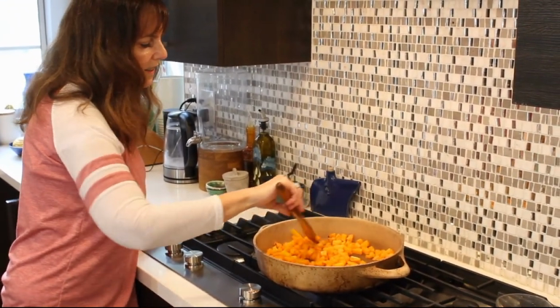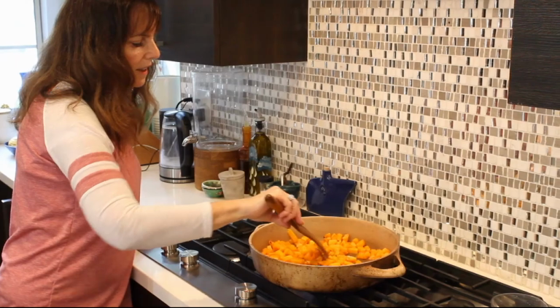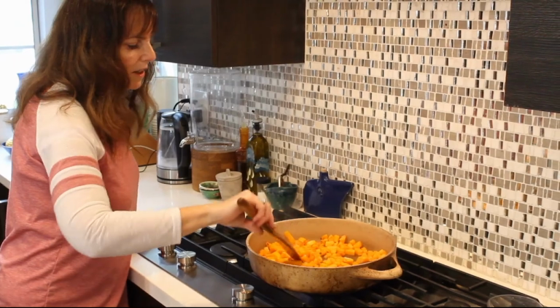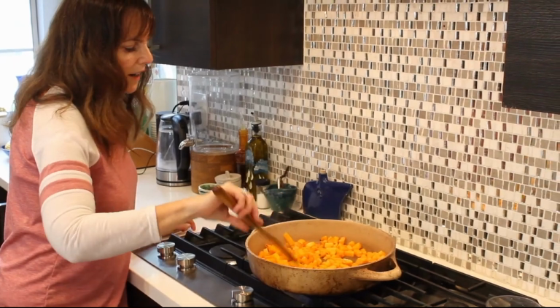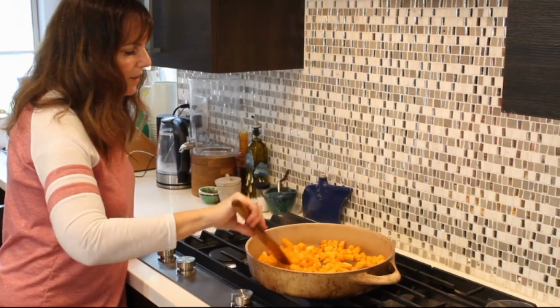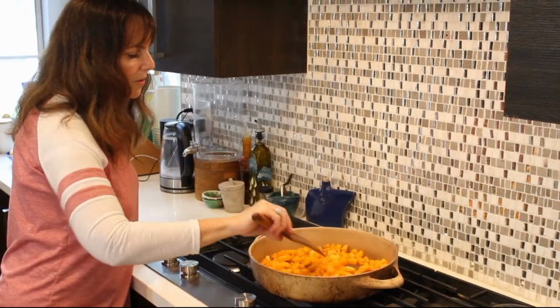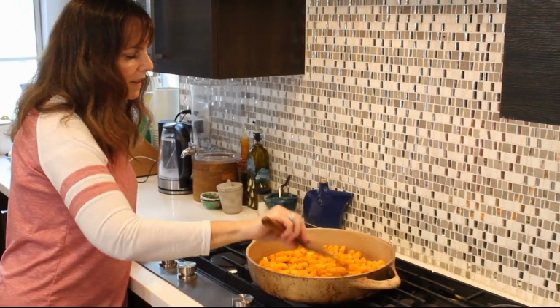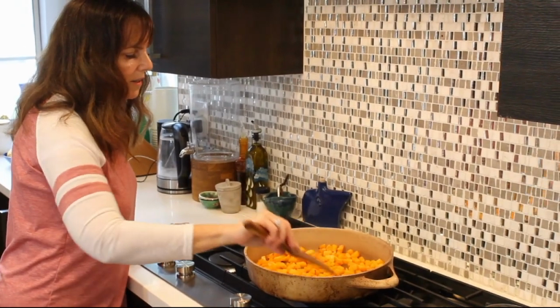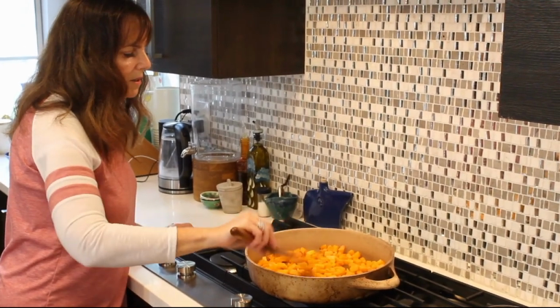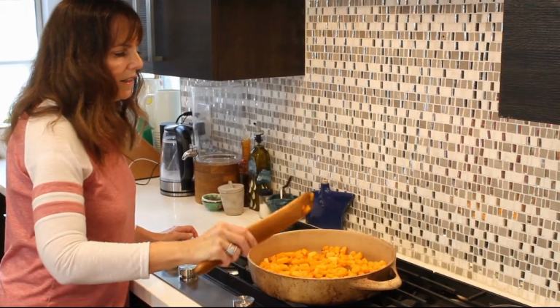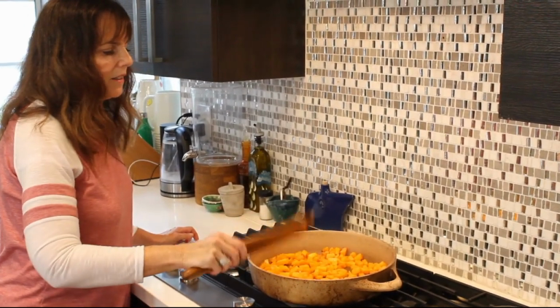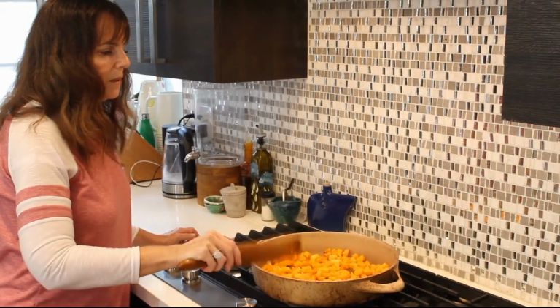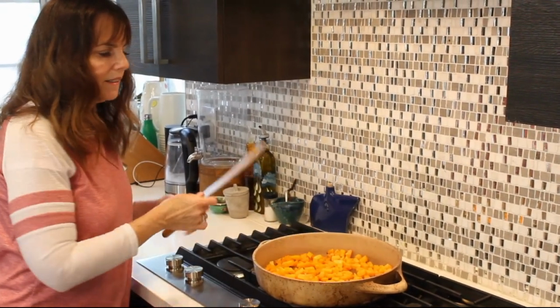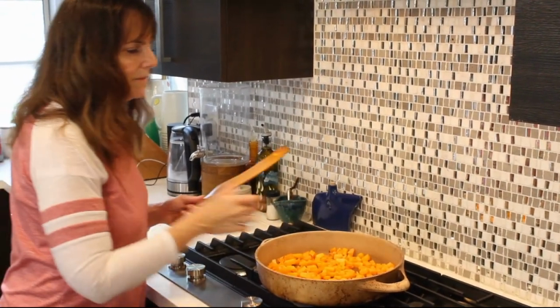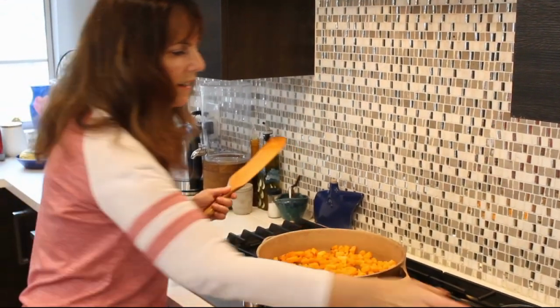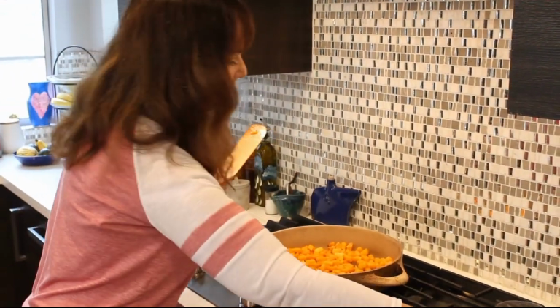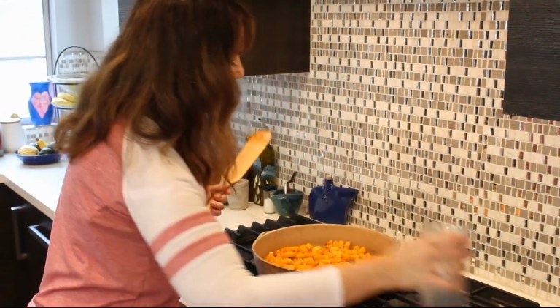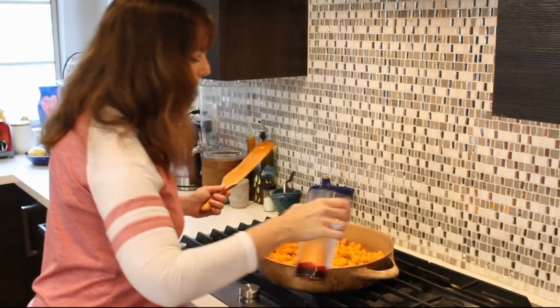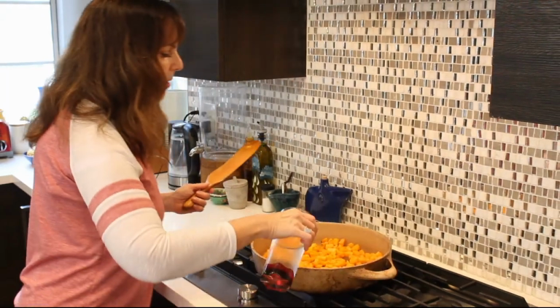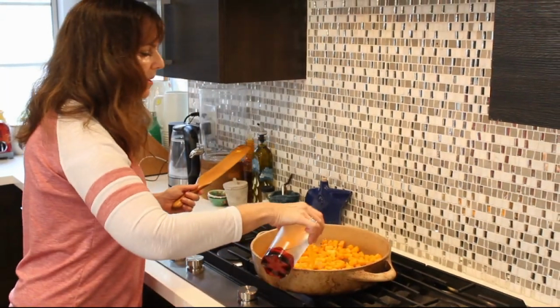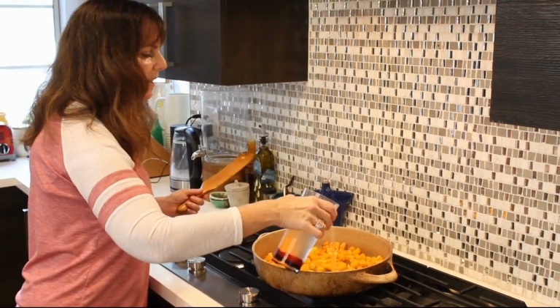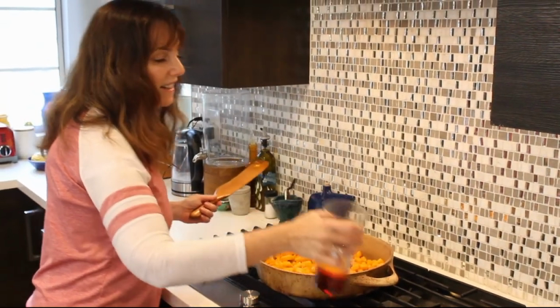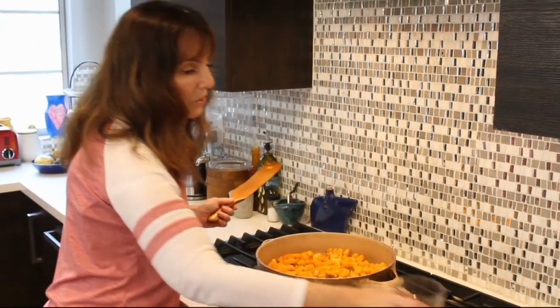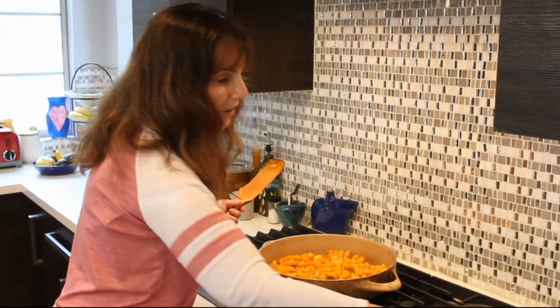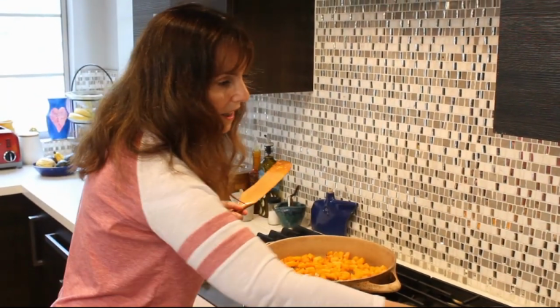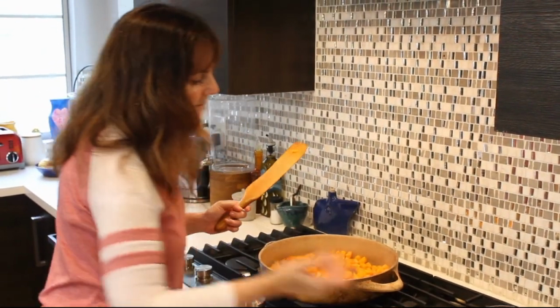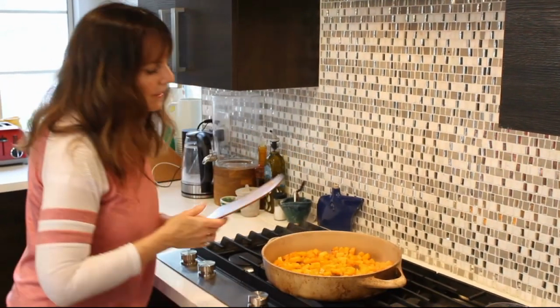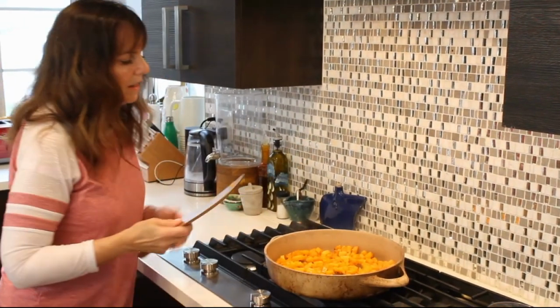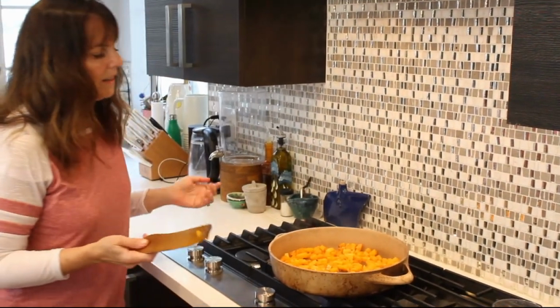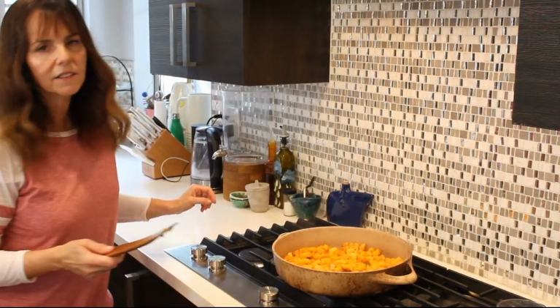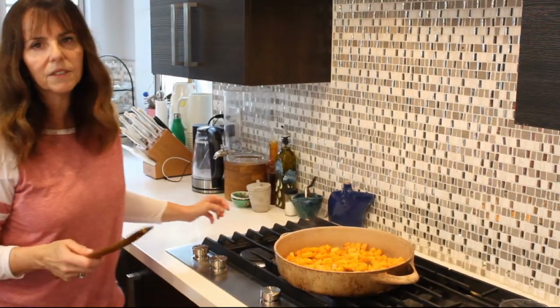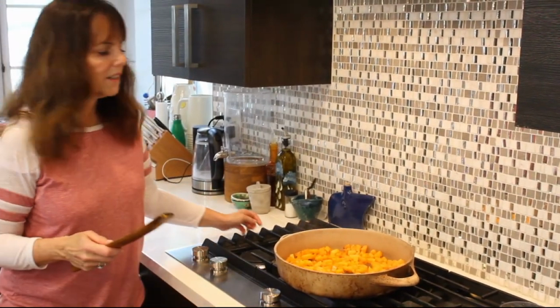This is really working fine with no oil. I just wanted to point that out because I used to think that I needed oil for everything, but I don't necessarily.